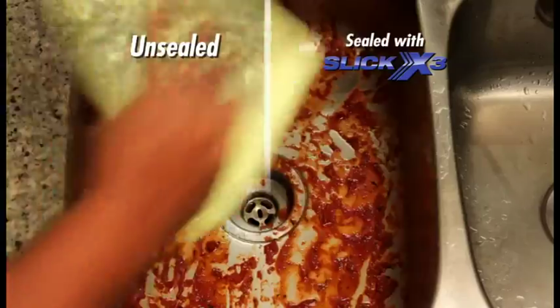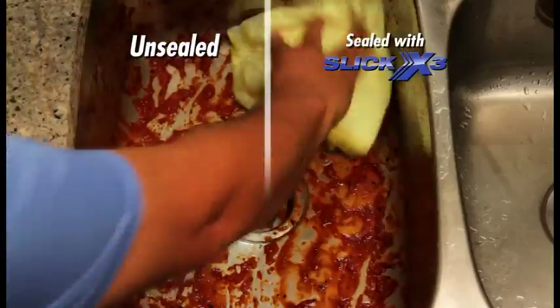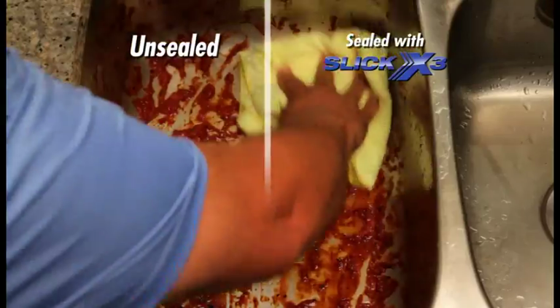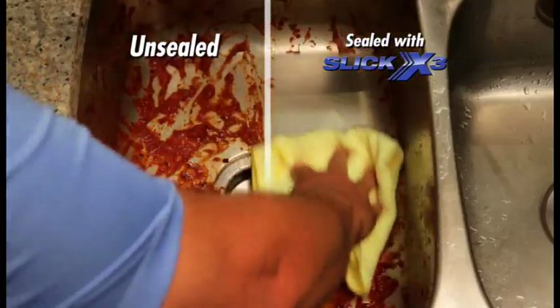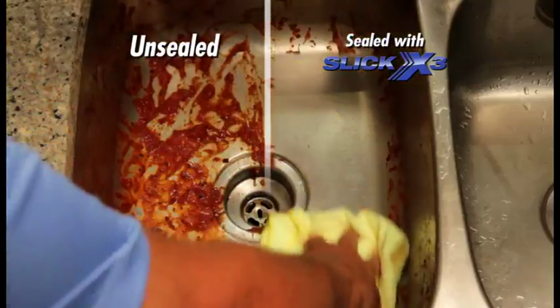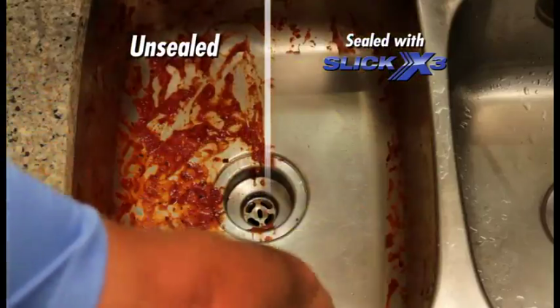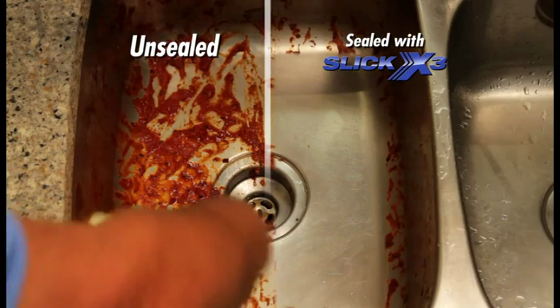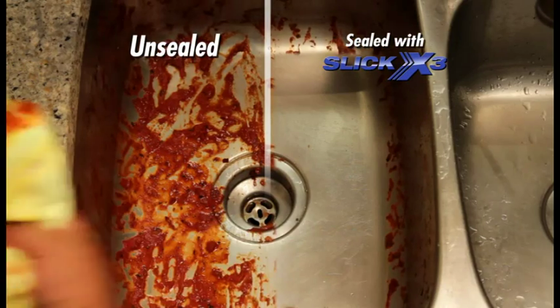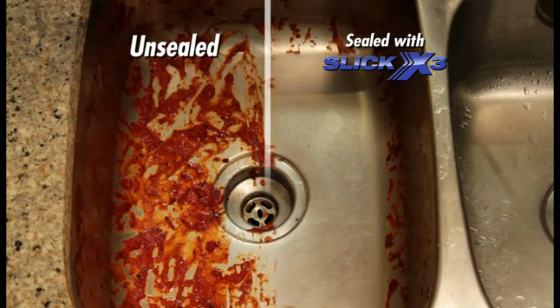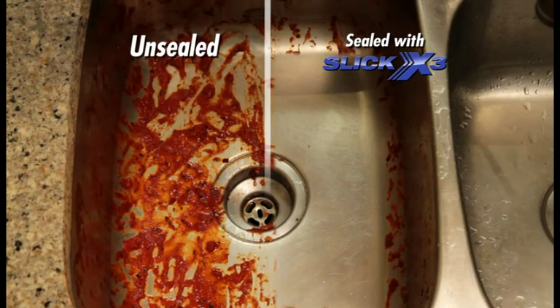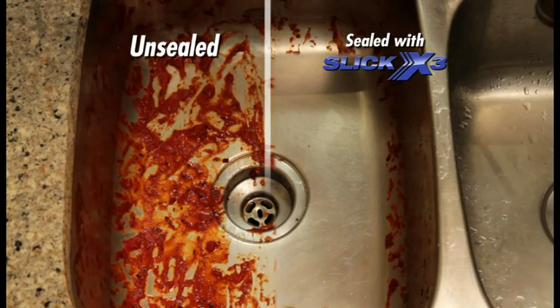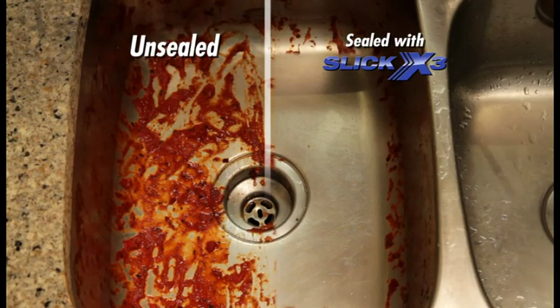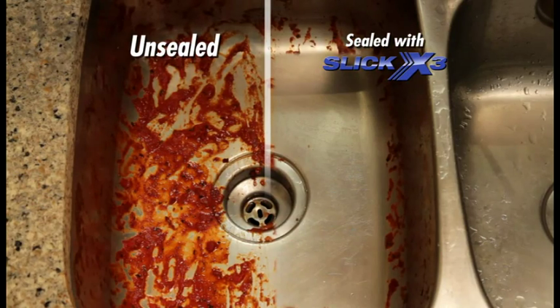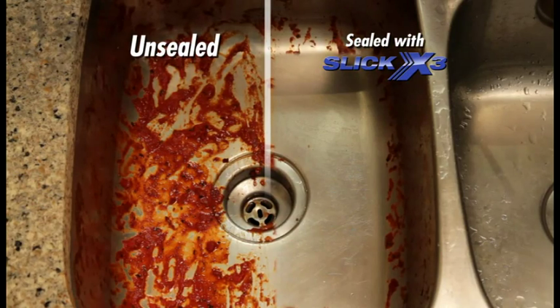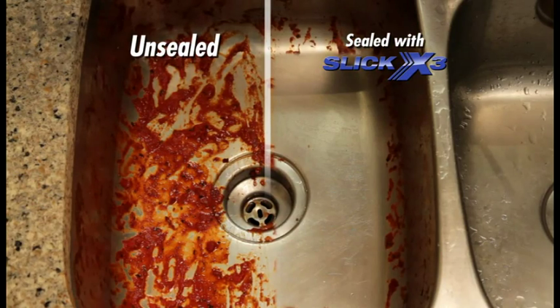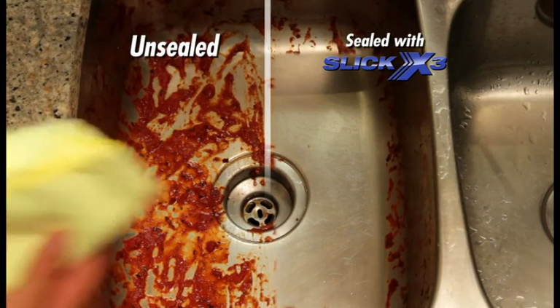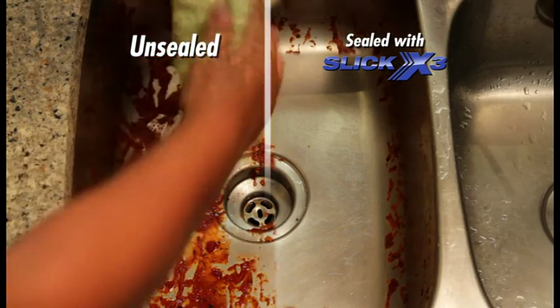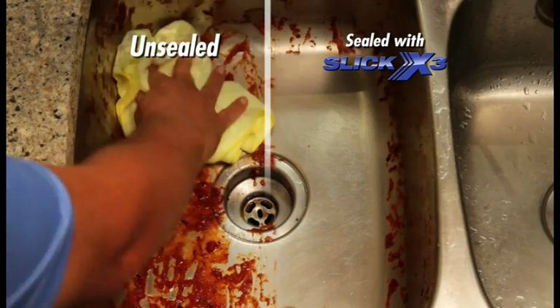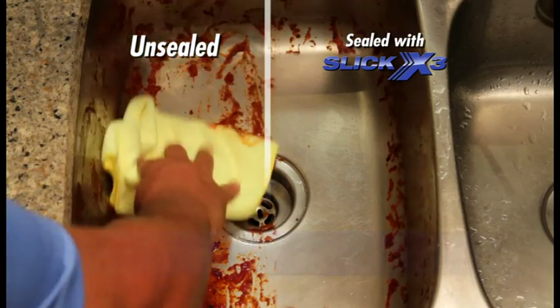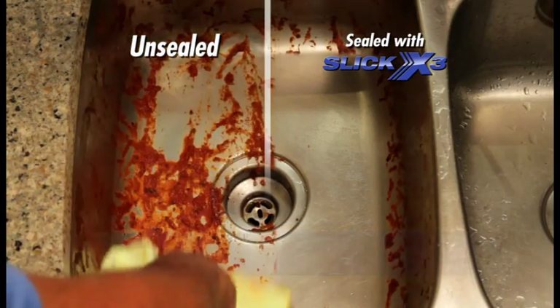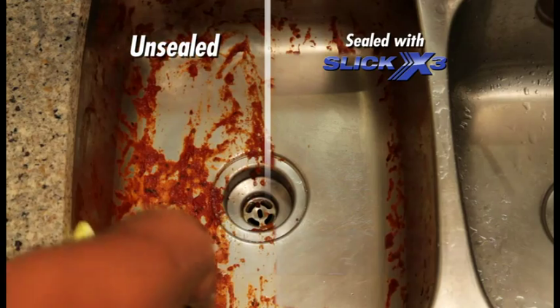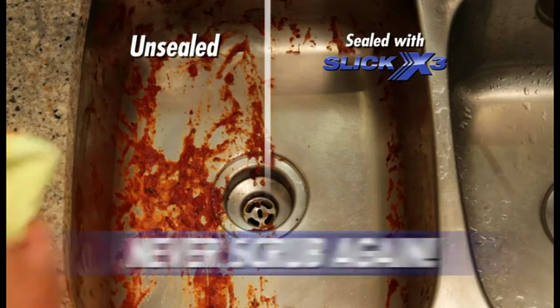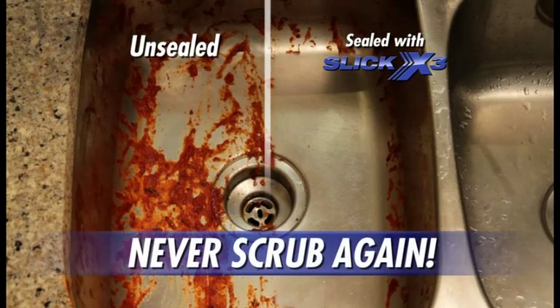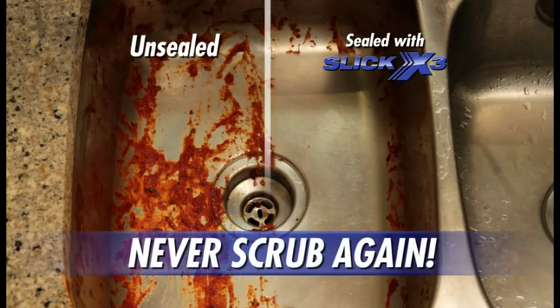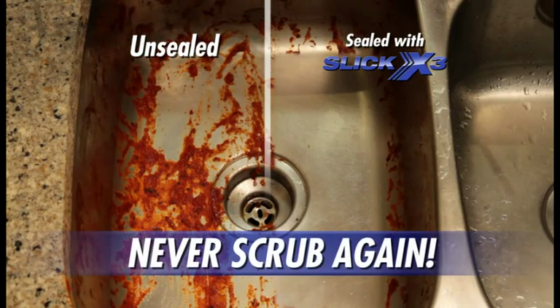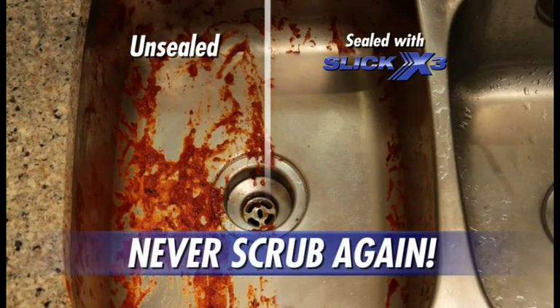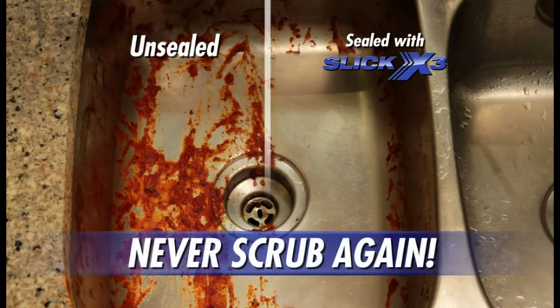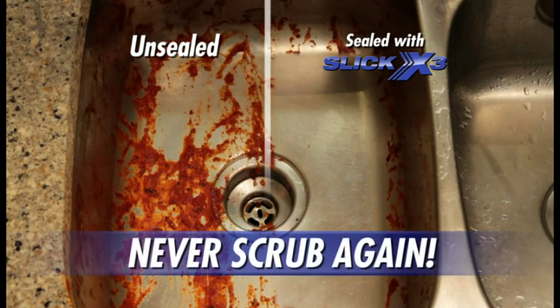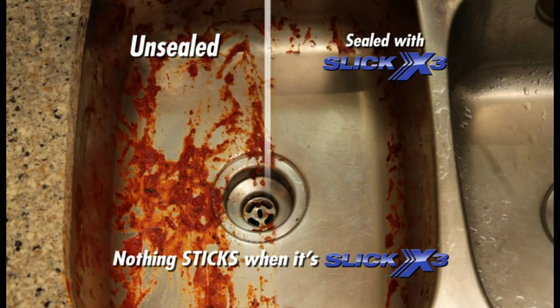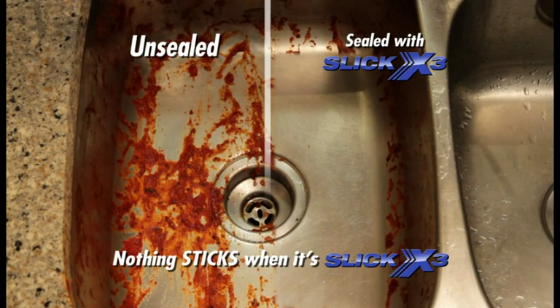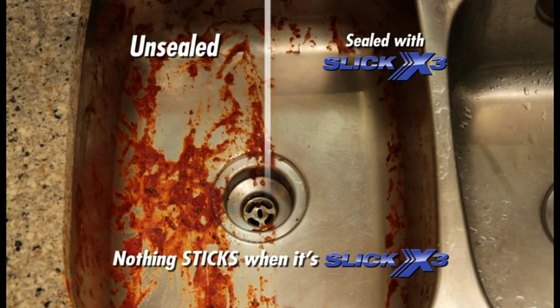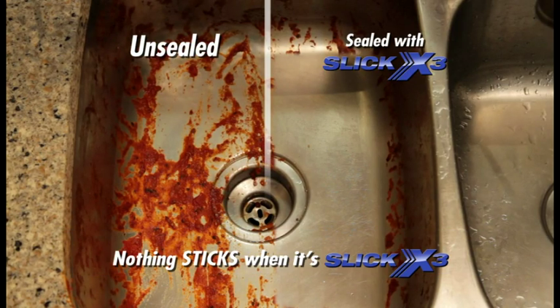Just watch how easily sticky tomato sauce wipes off the sealed side of the sink, but it'll take heavy scrubbing to get it off the unsealed side. With Slick X3, never scrub again, because nothing sticks when it's slick.